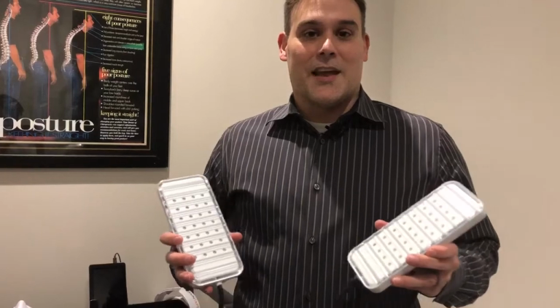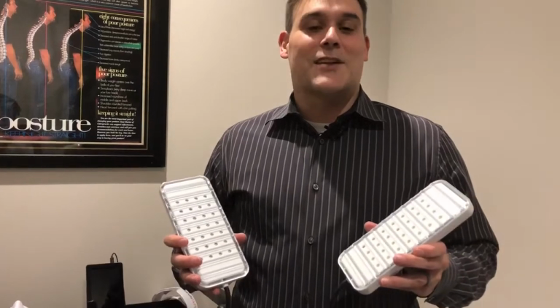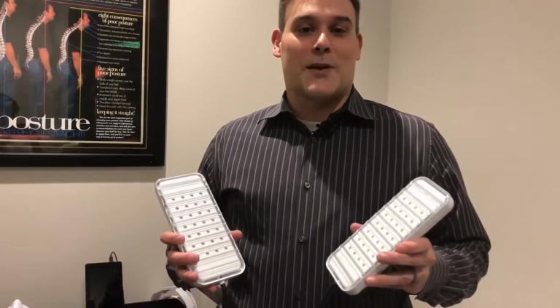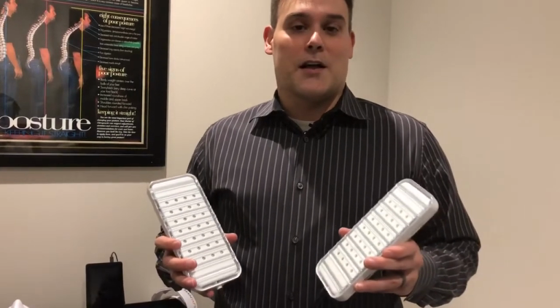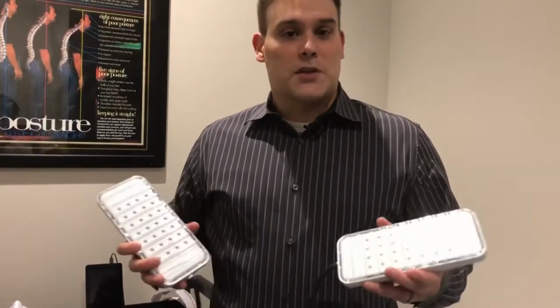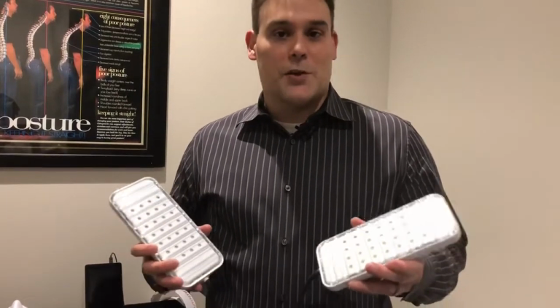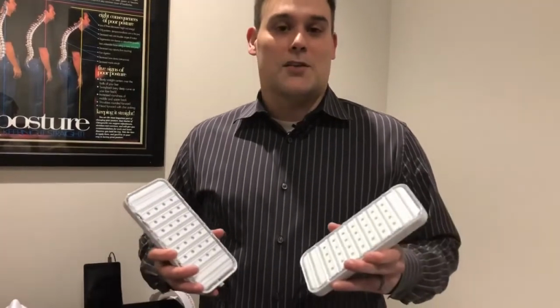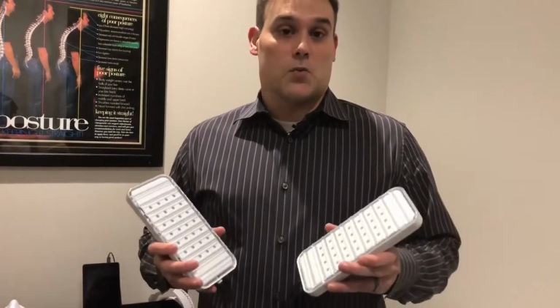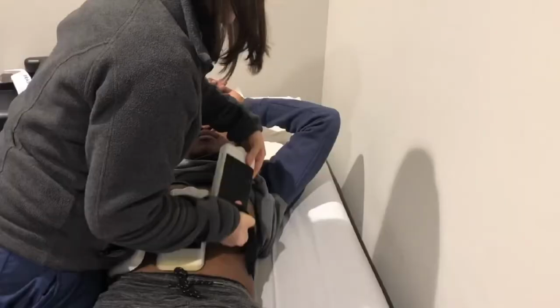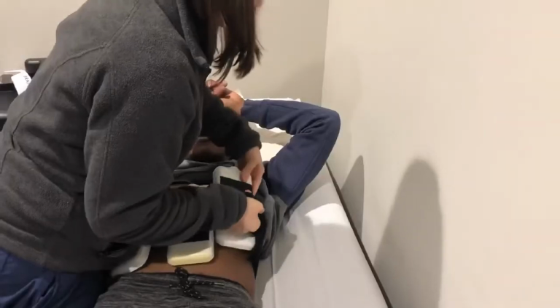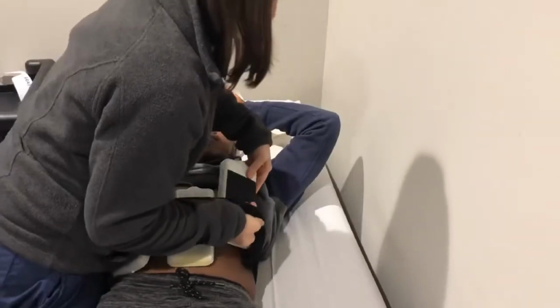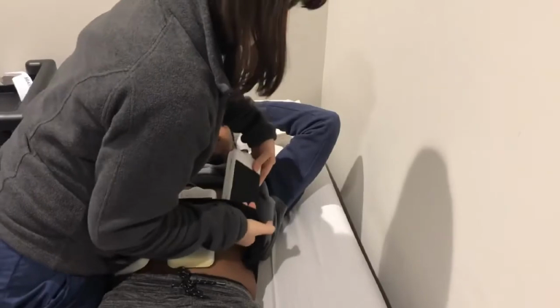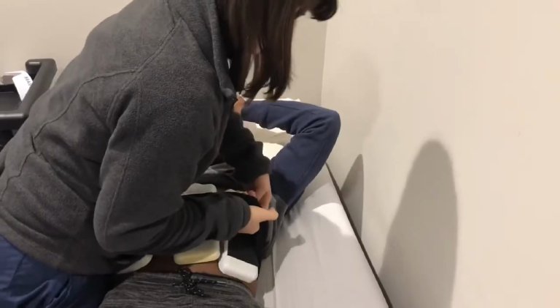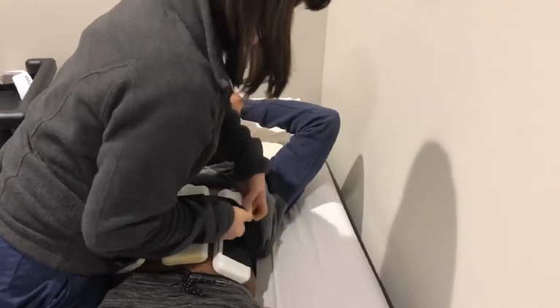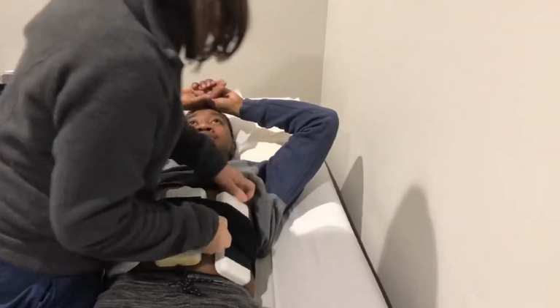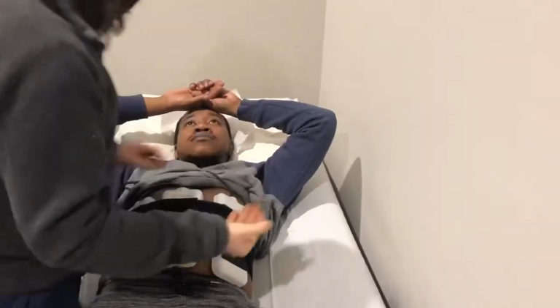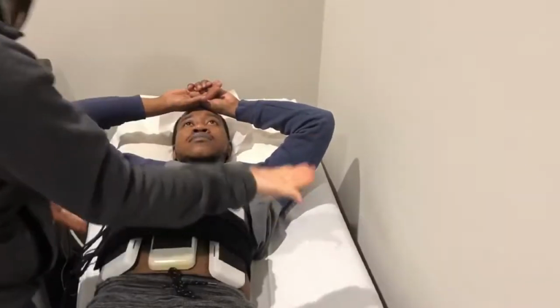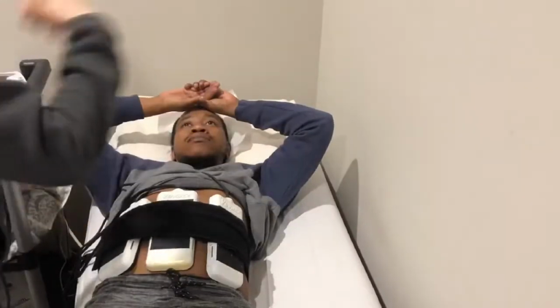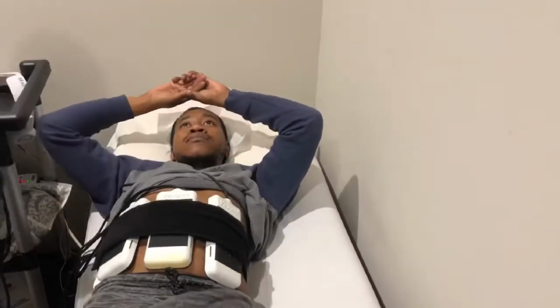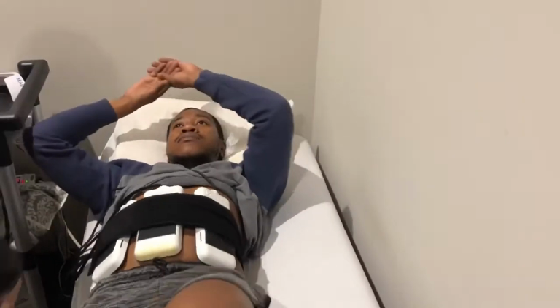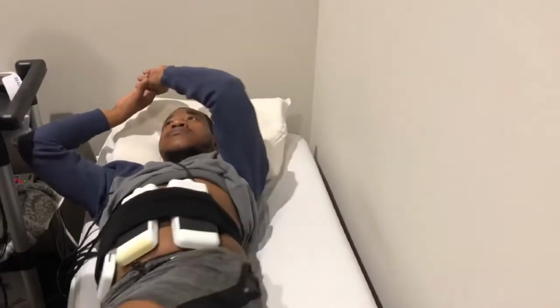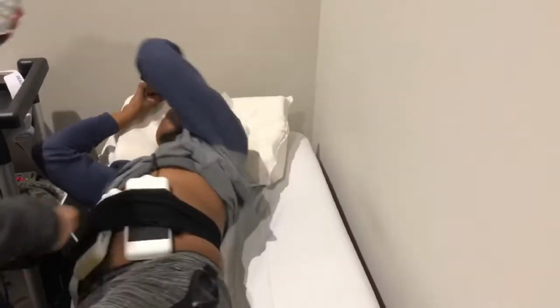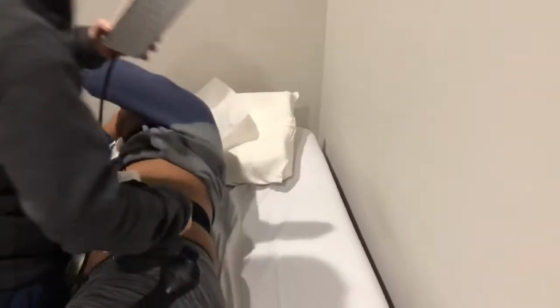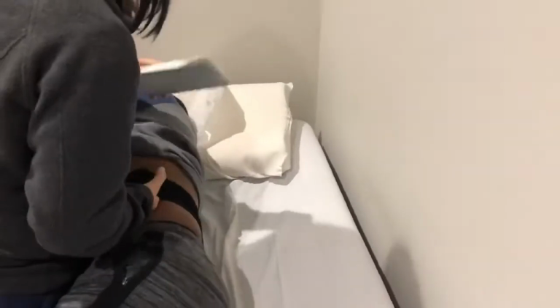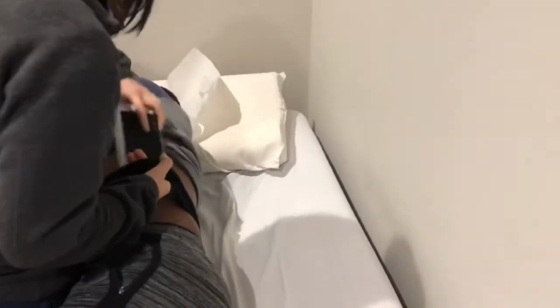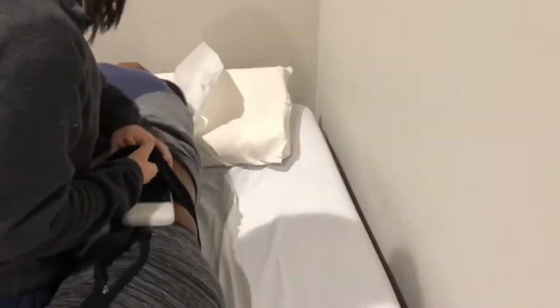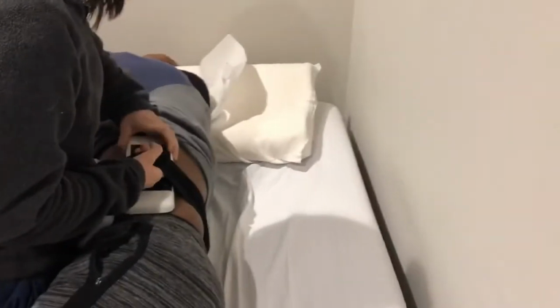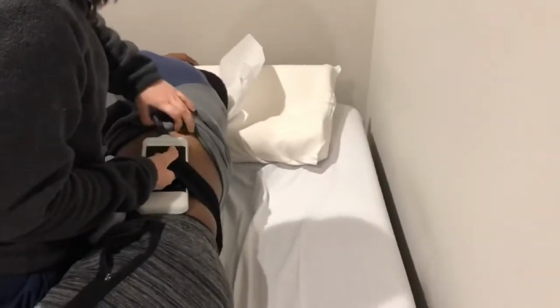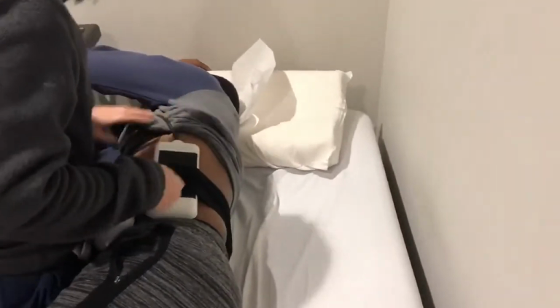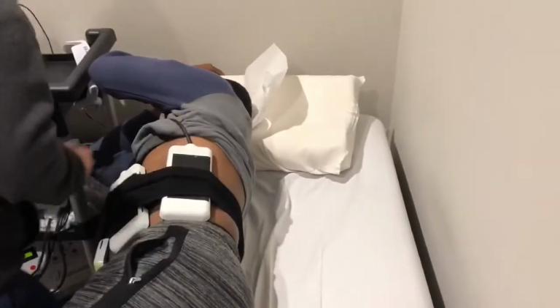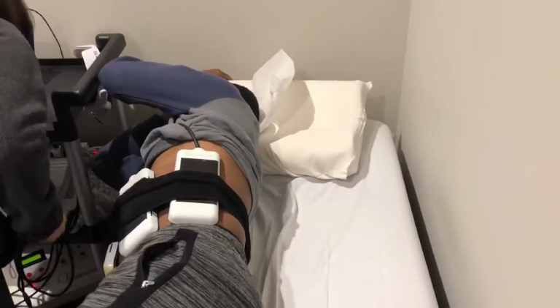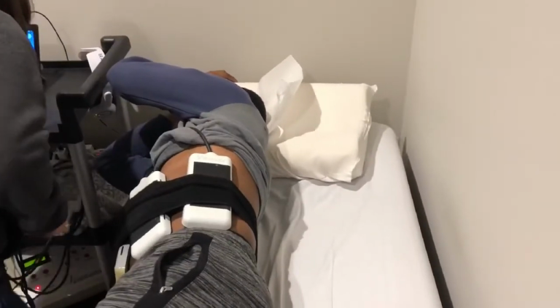Hey, this is Dr. Frank Margella. I just want to explain a little bit of how the laser works, just so you know exactly what you'll be feeling during the session. These two paddles are just a few of the paddles that we have for the laser. This will light up in LED lights. LED light is very safe for you.